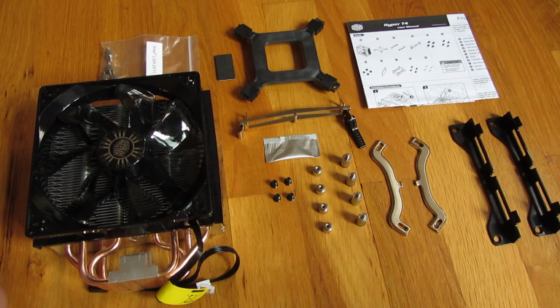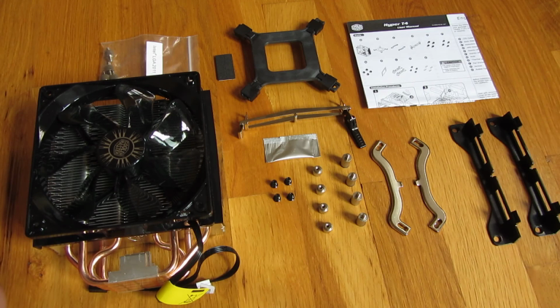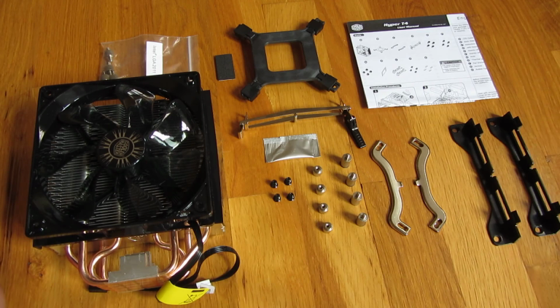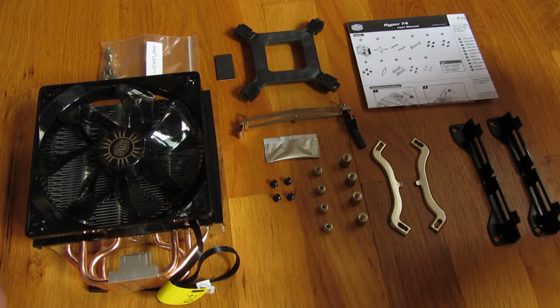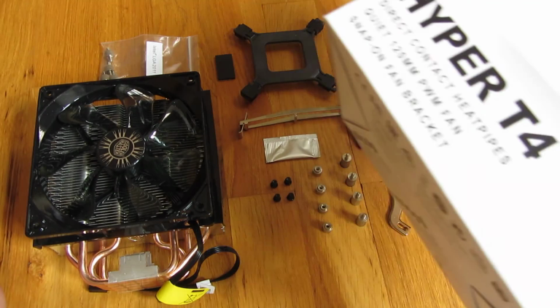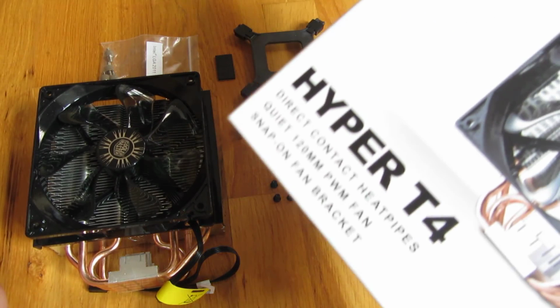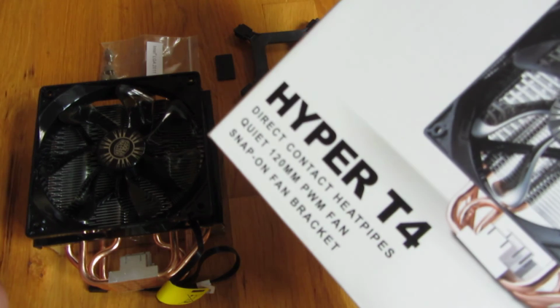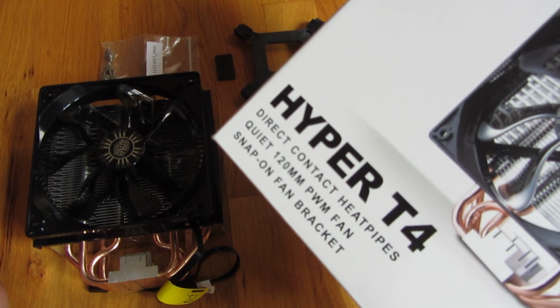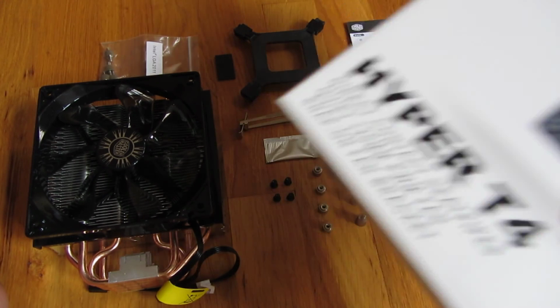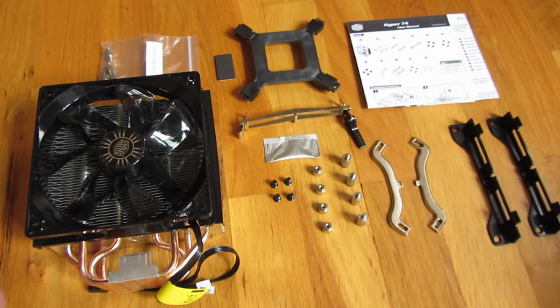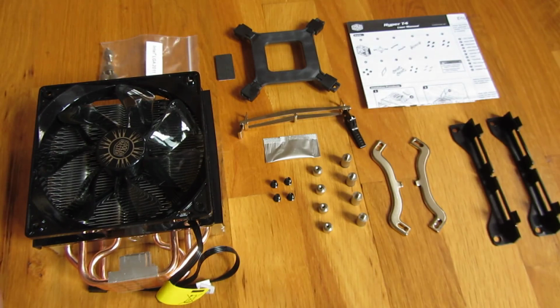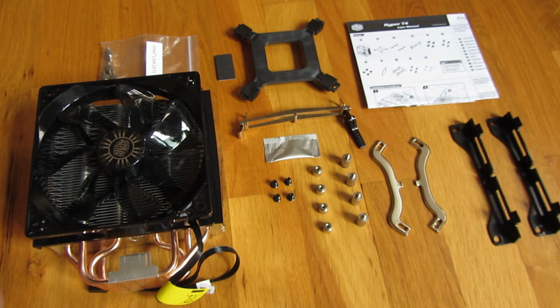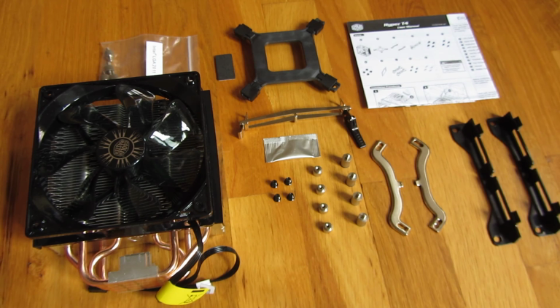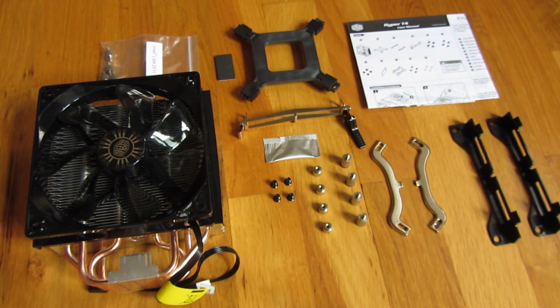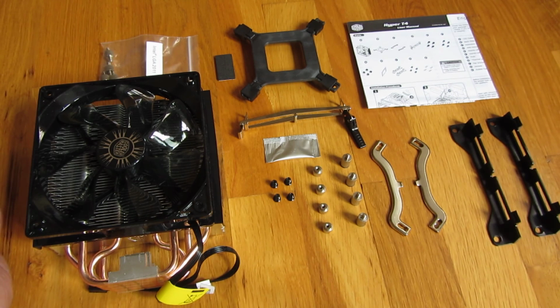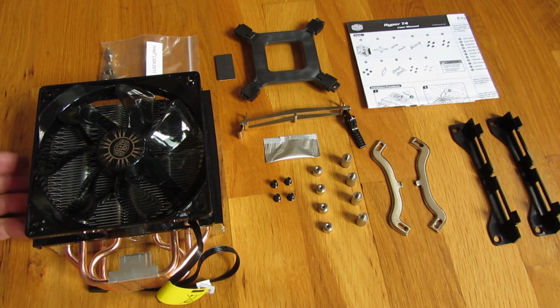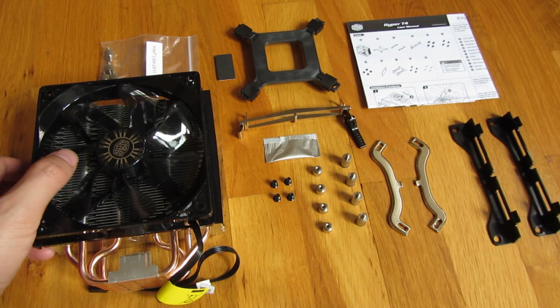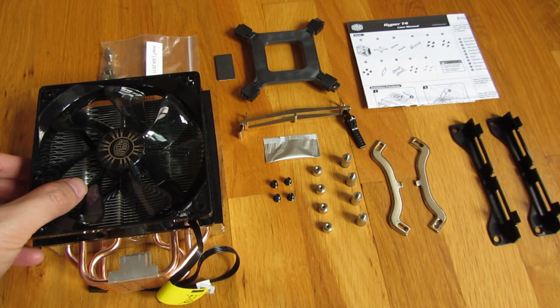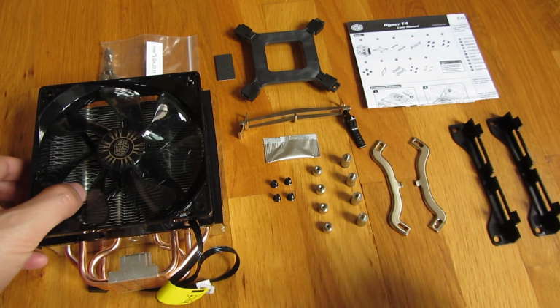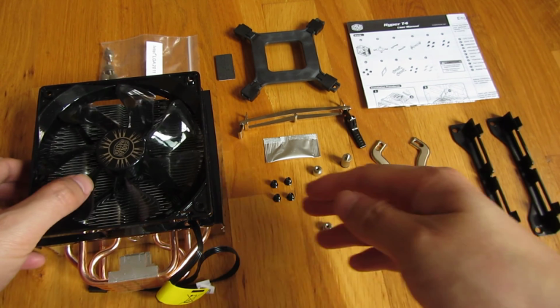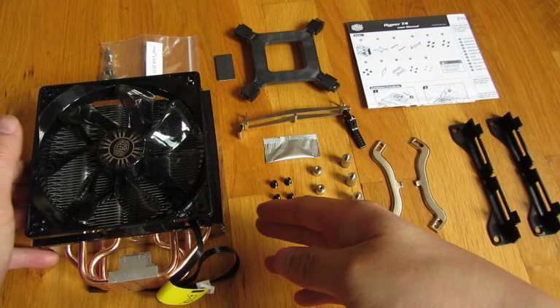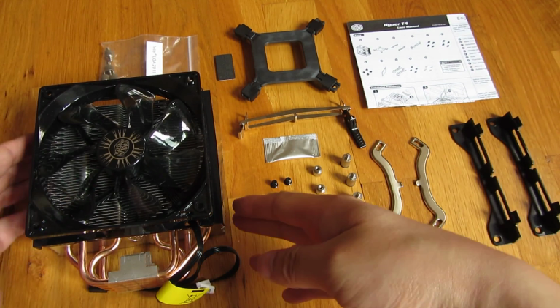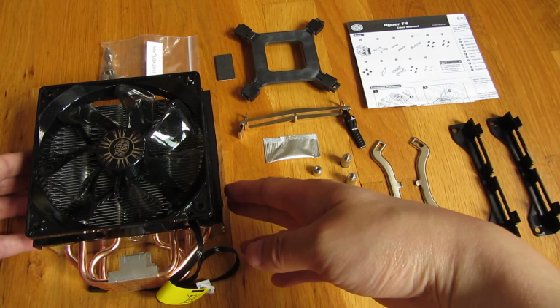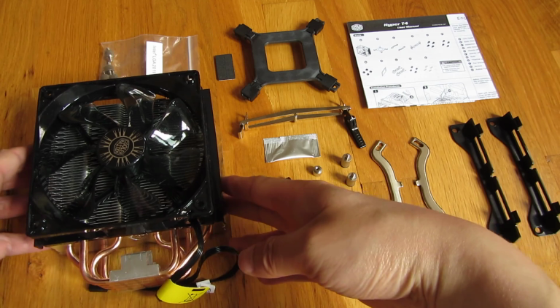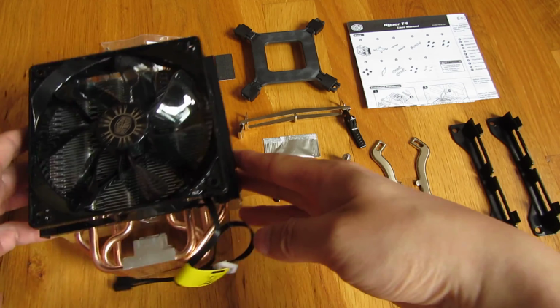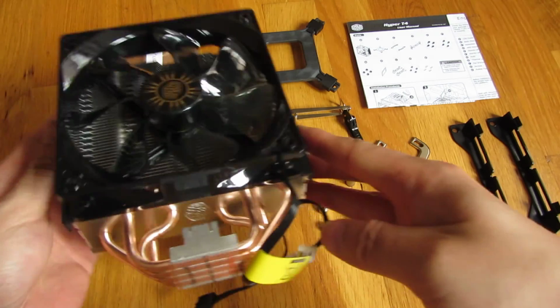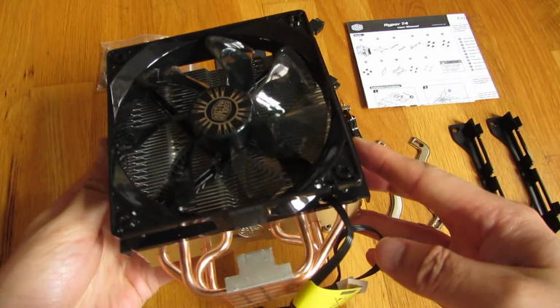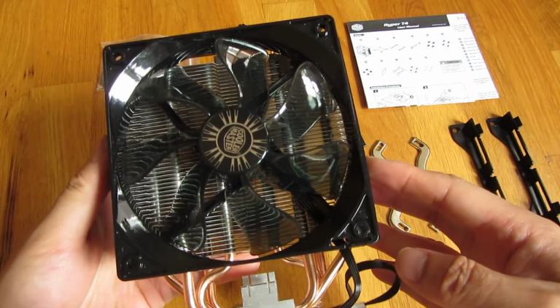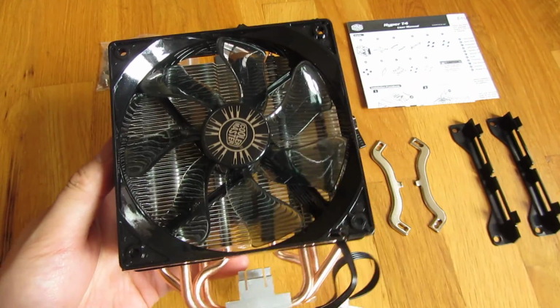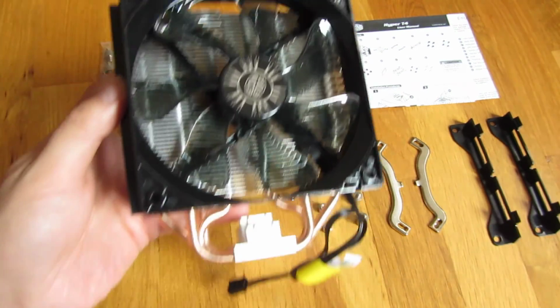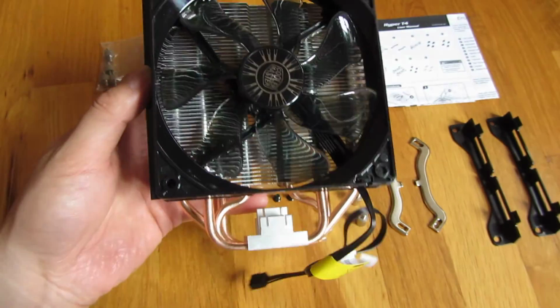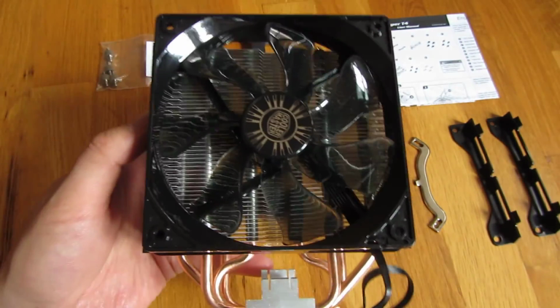This is the CoolMaster Hyper-T4 and I'm going to give you a very close-up view of this fan and give you some reasons why I got this Hyper-T4 over the Evo 212. Let me just get started with zooming into the fan.